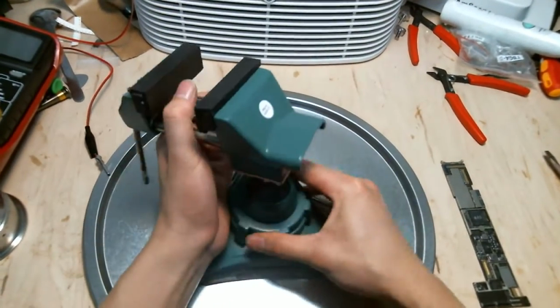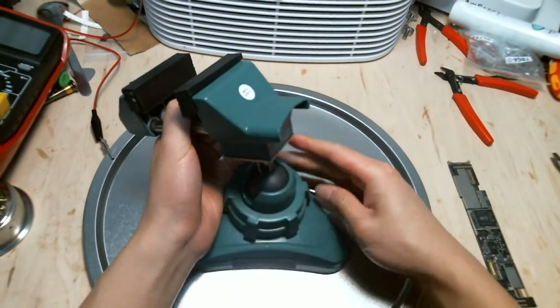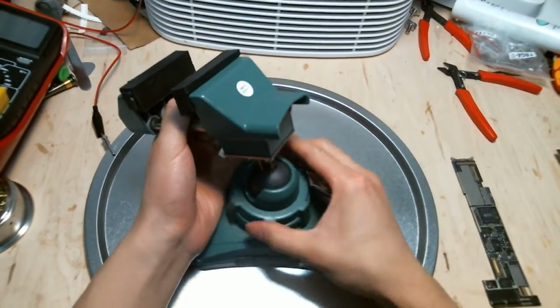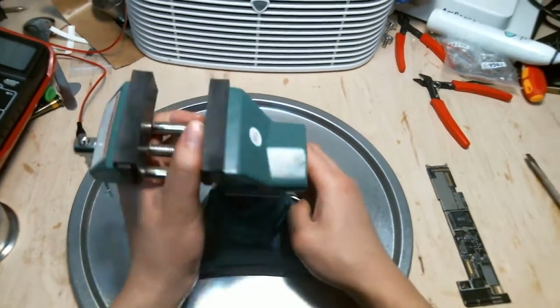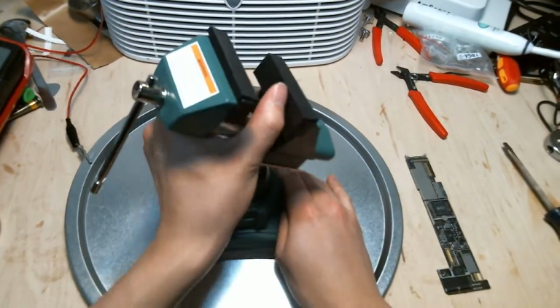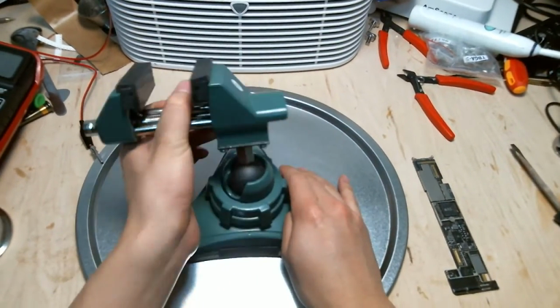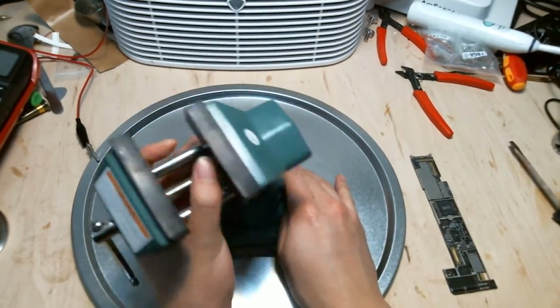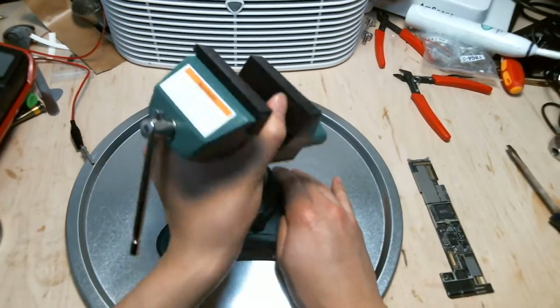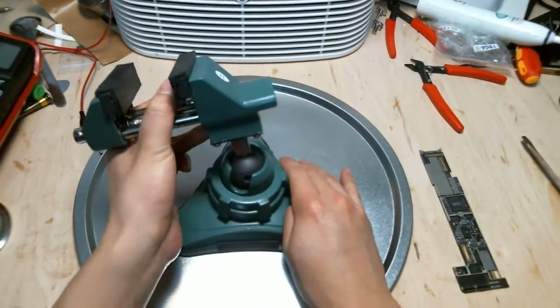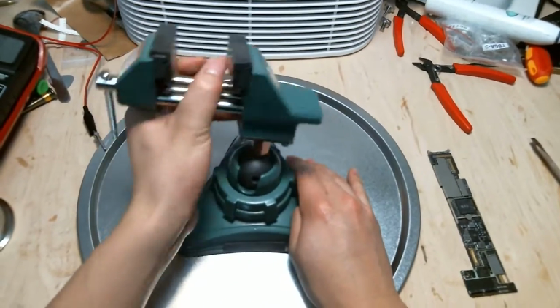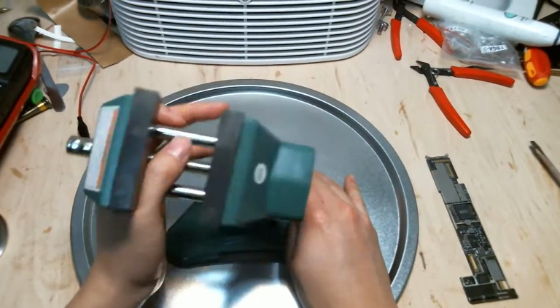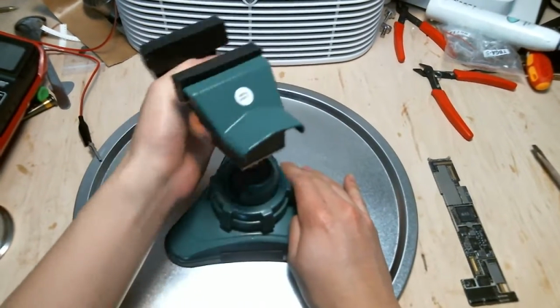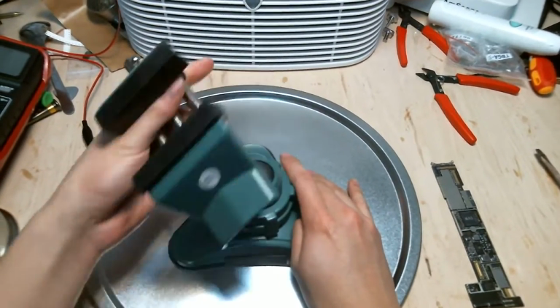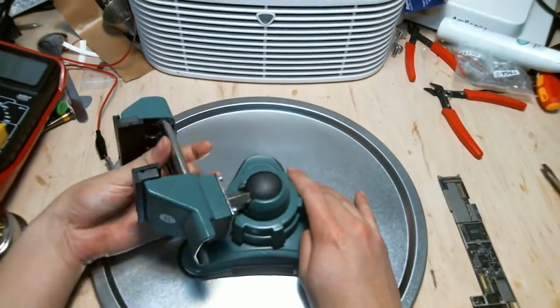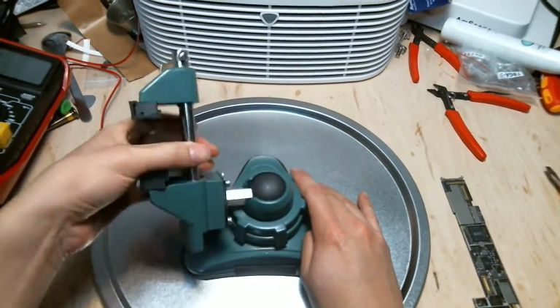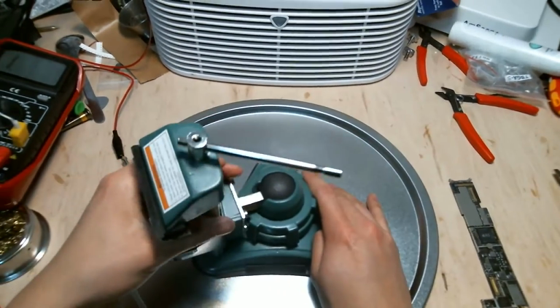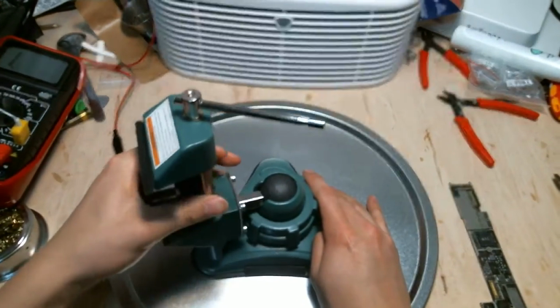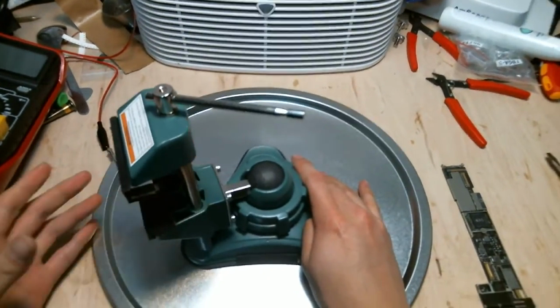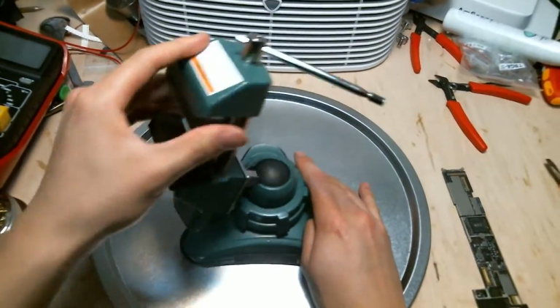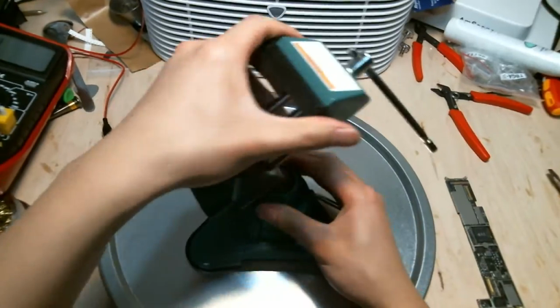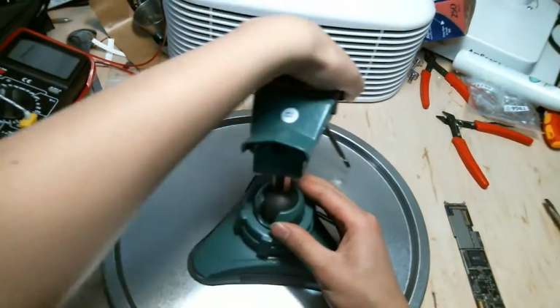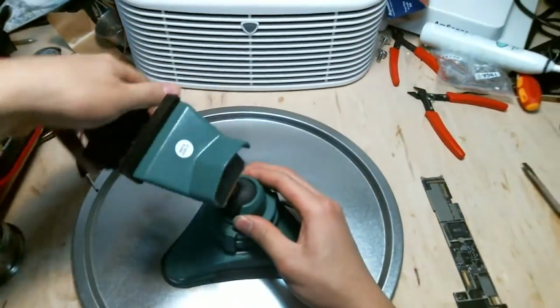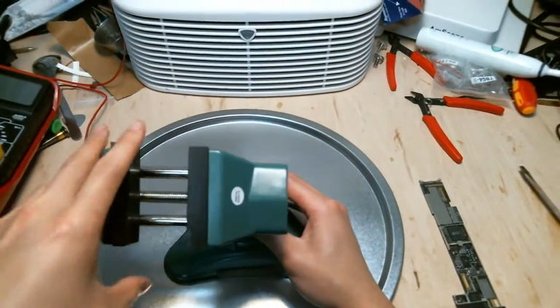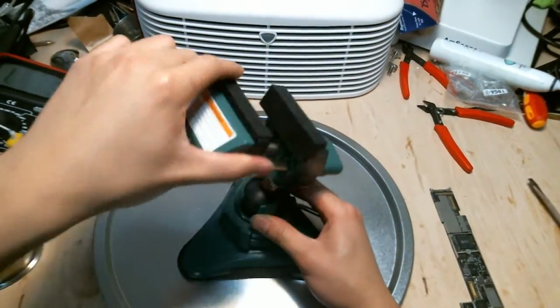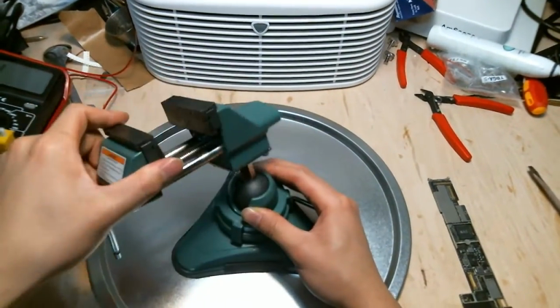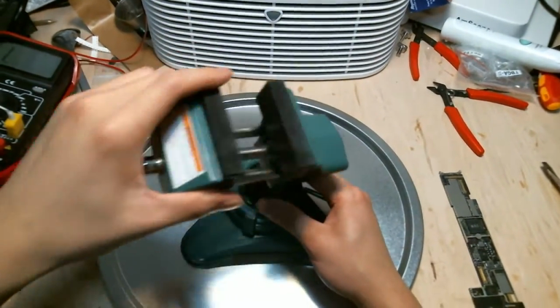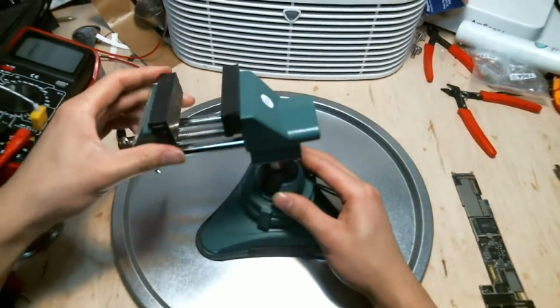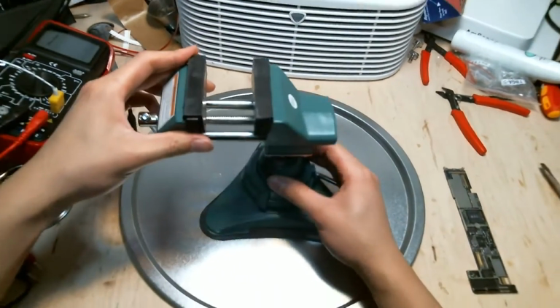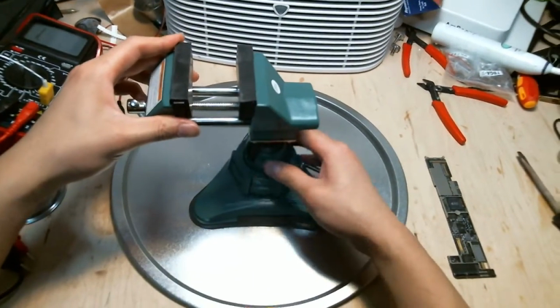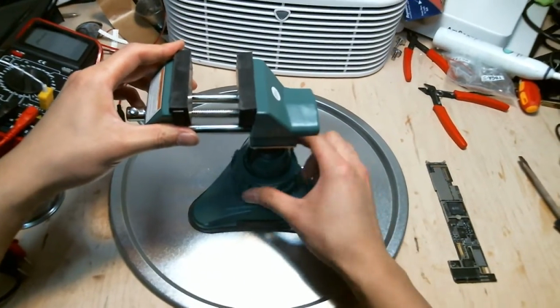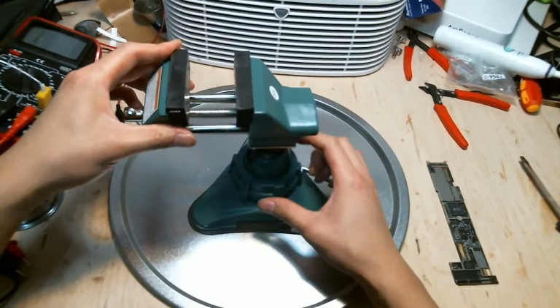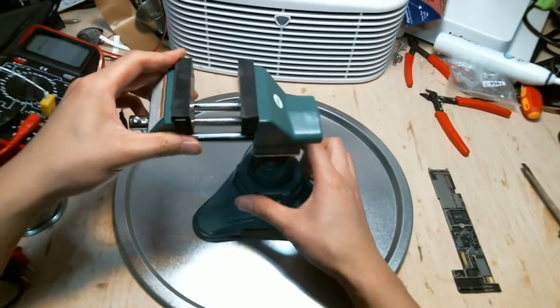The second thing you can do with this is a 360-degree motion with the vise. You can also angle it like this — it's very much like a camera tripod. All you need to do is tighten it.